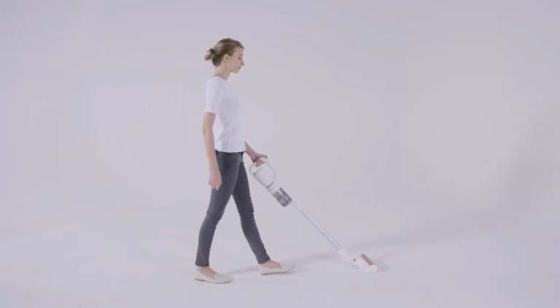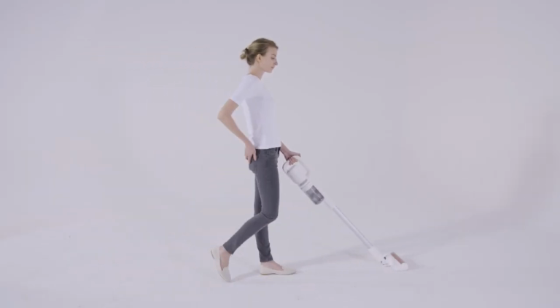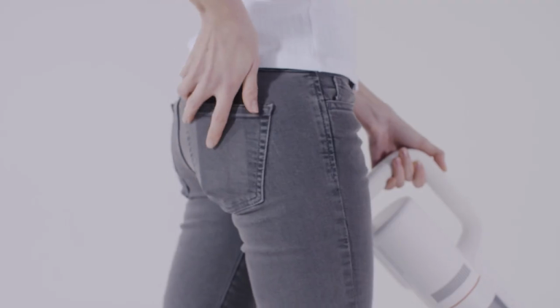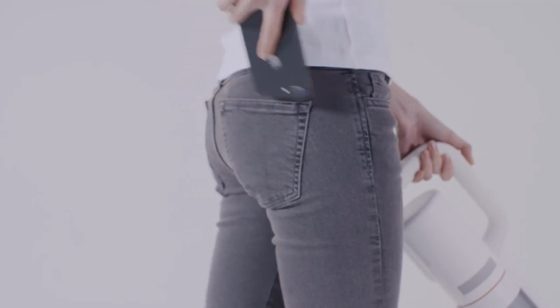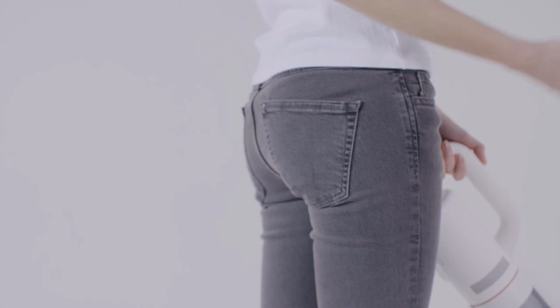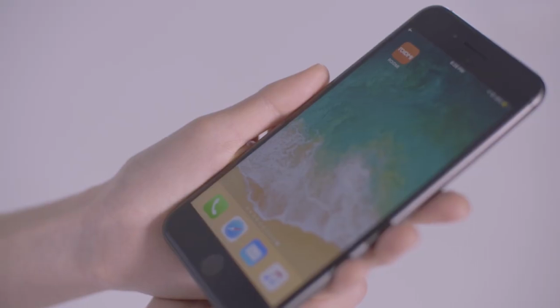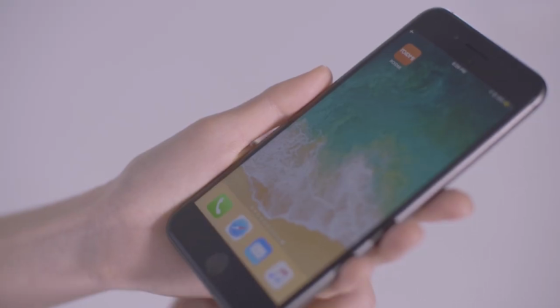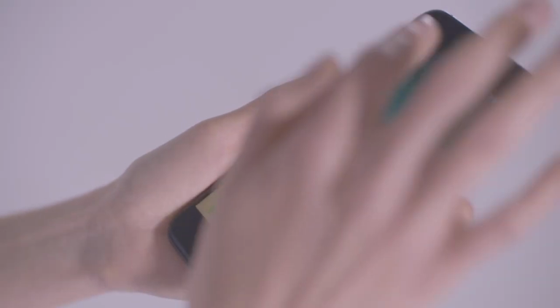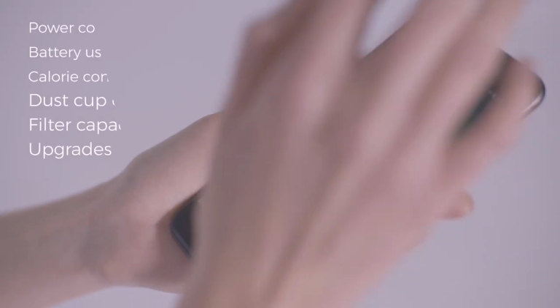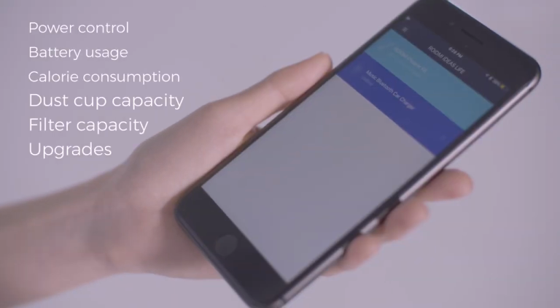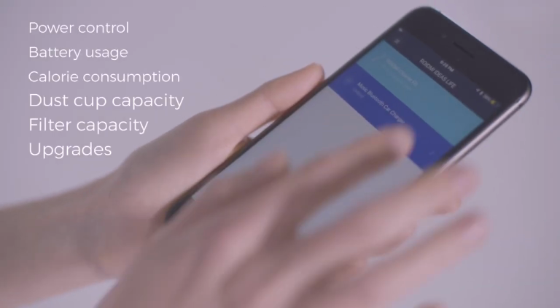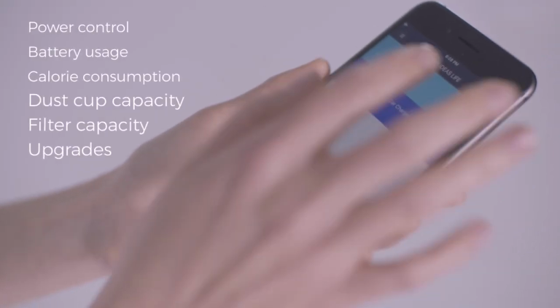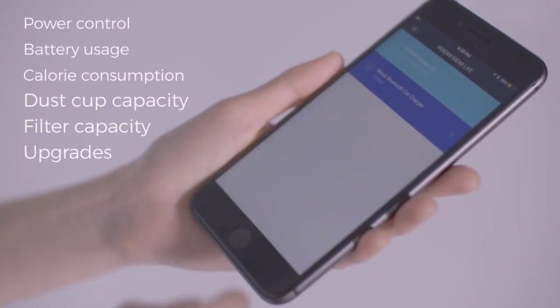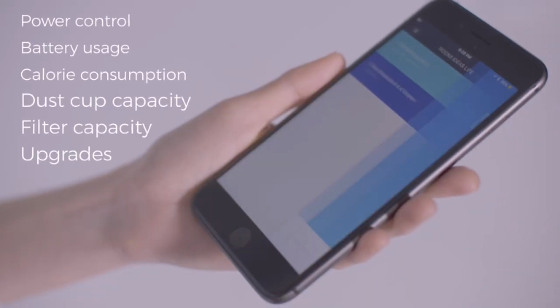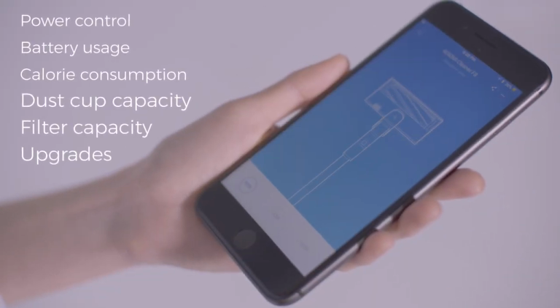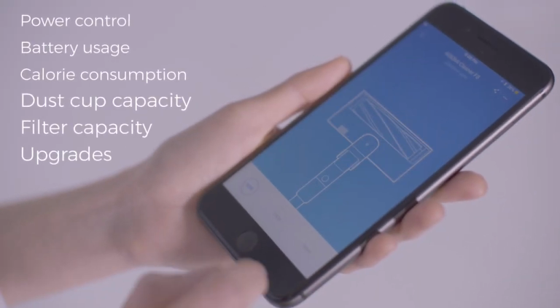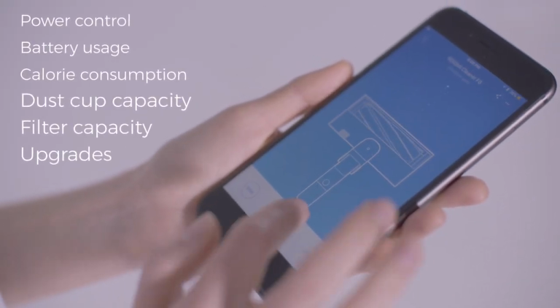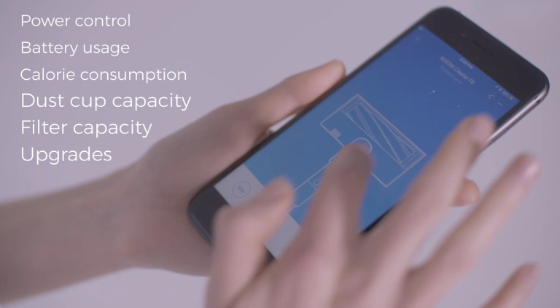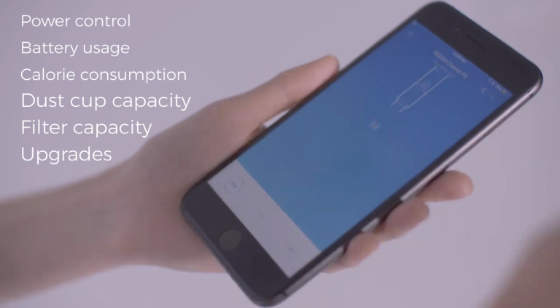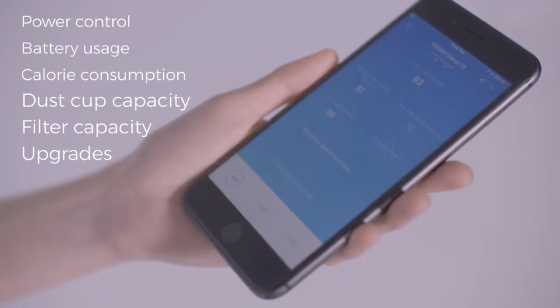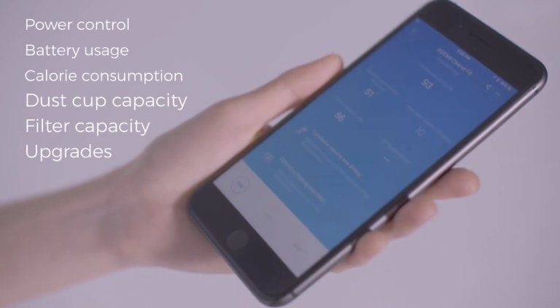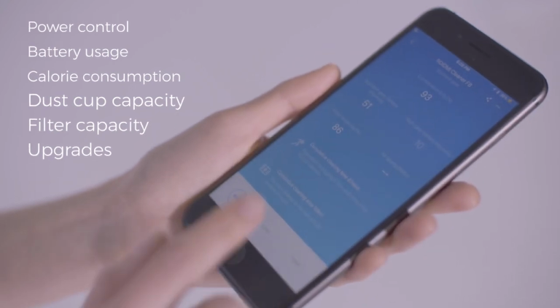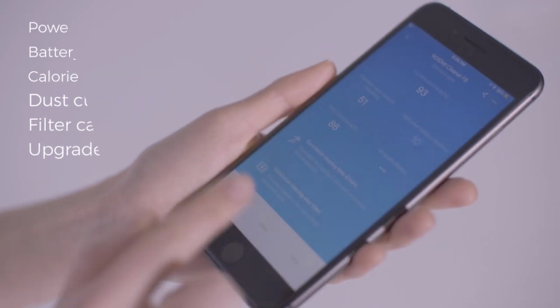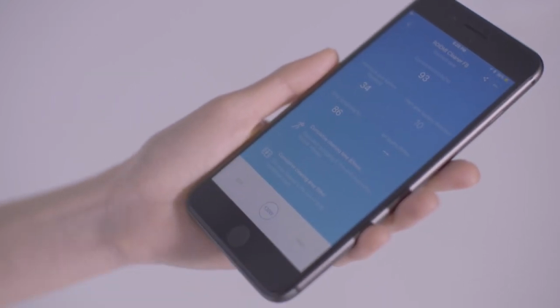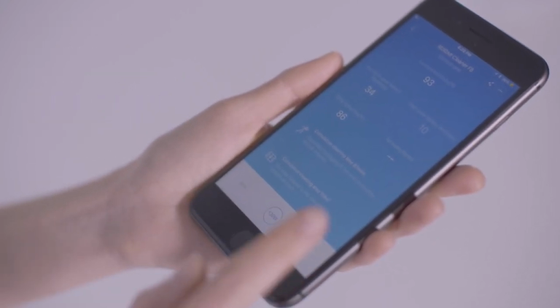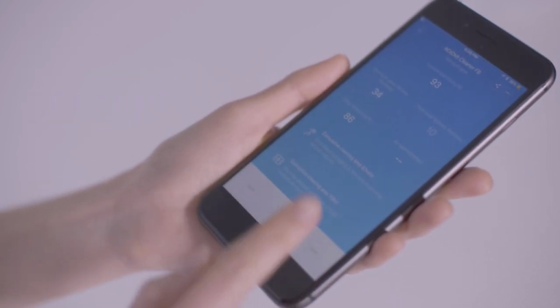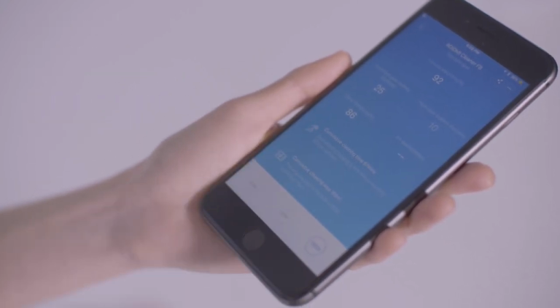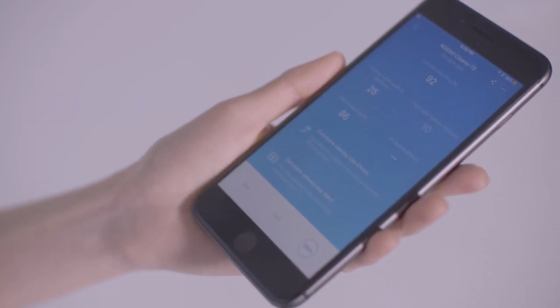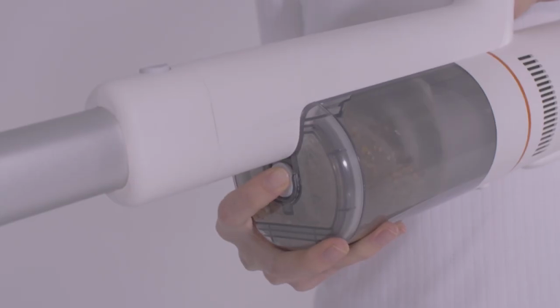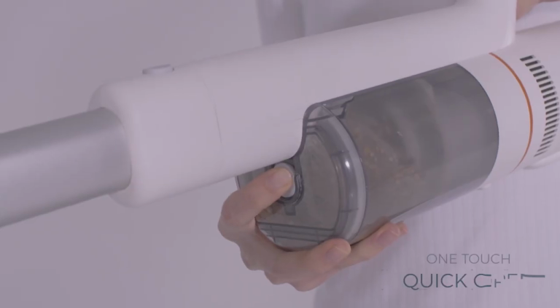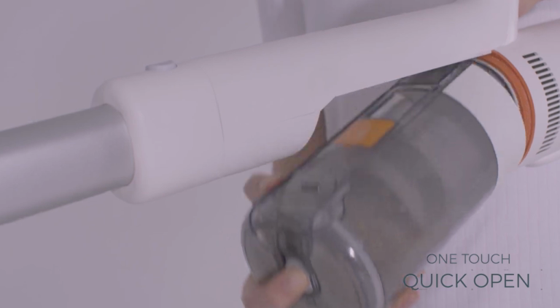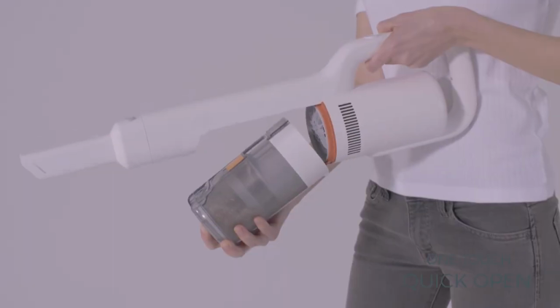With Bluetooth technology, you can connect the F8 to your smartphone to check battery usage, filter capacity, and surprisingly even know how many calories you've burned off working out on the ROYDME.